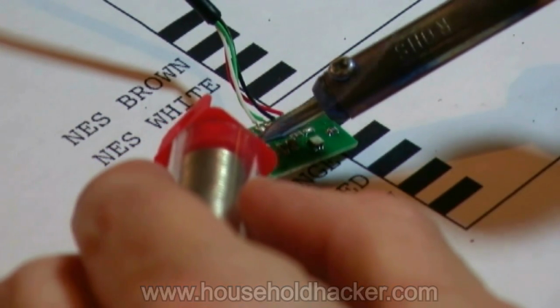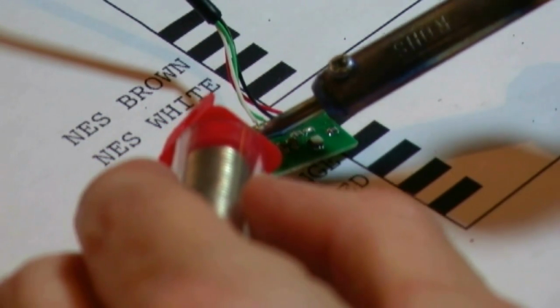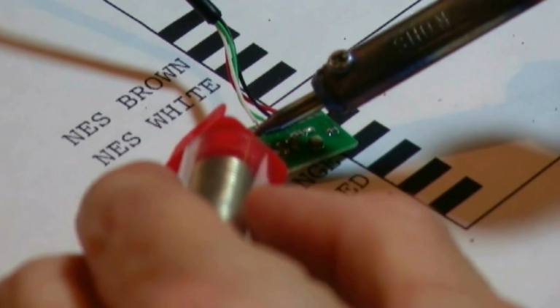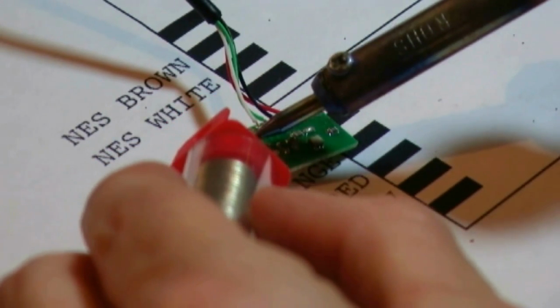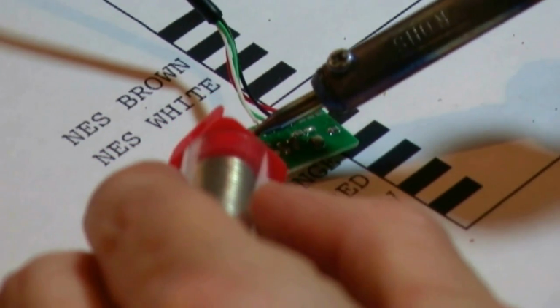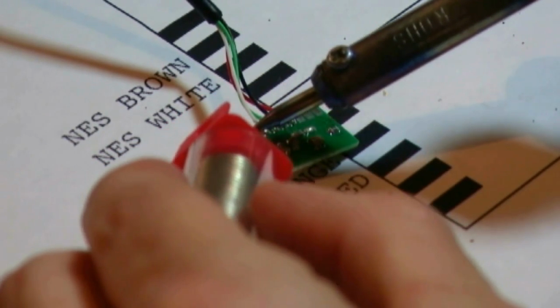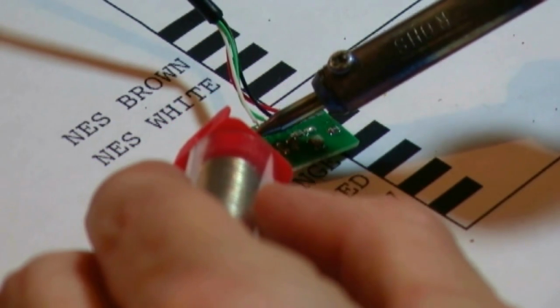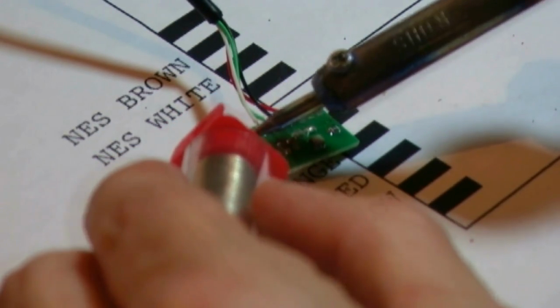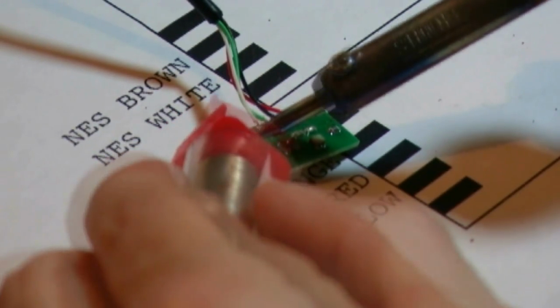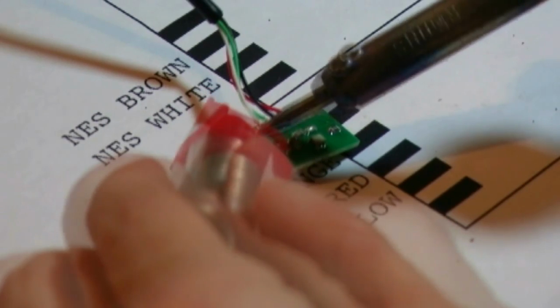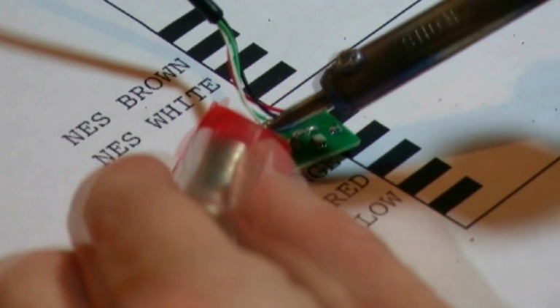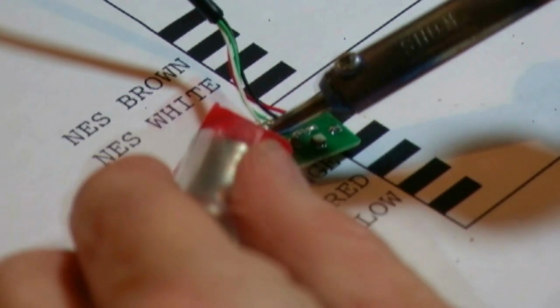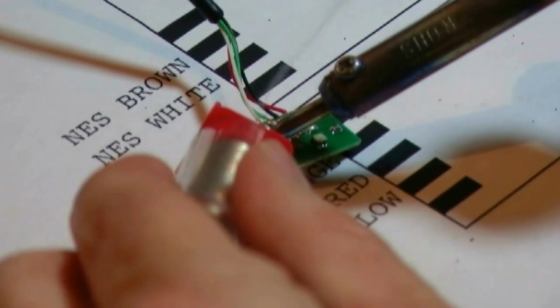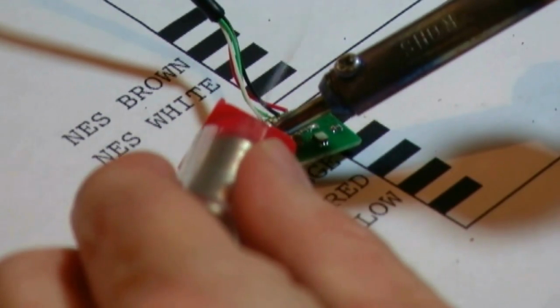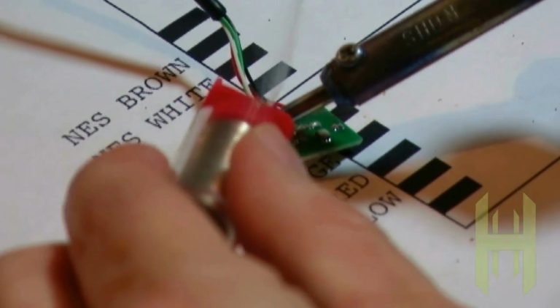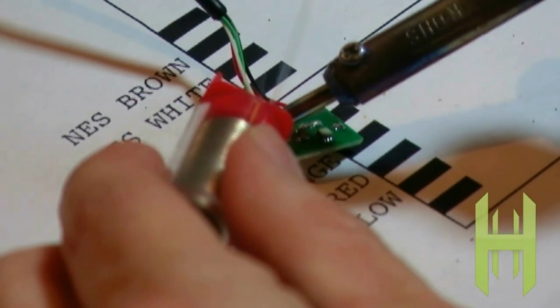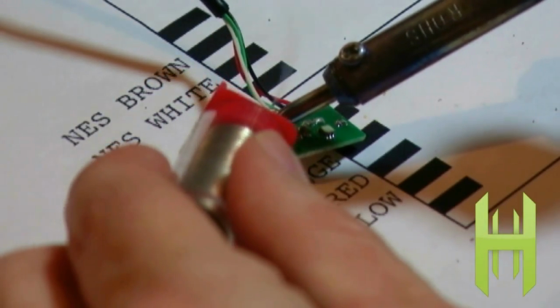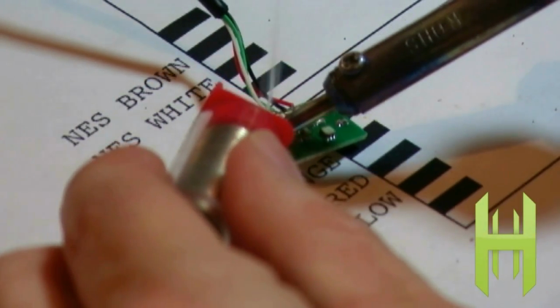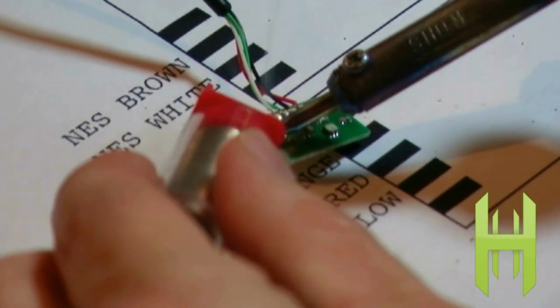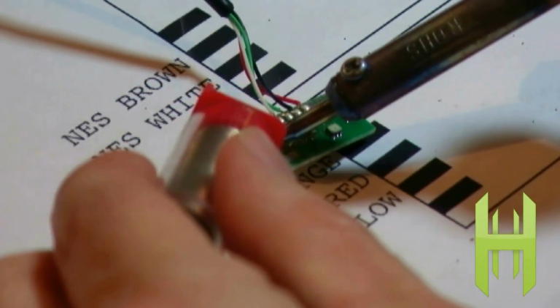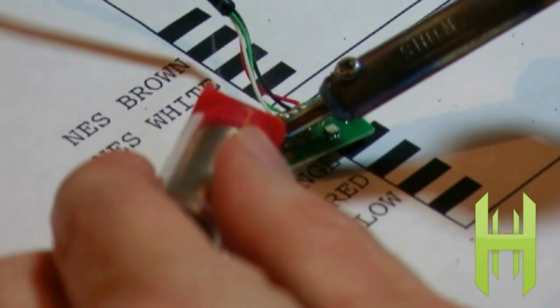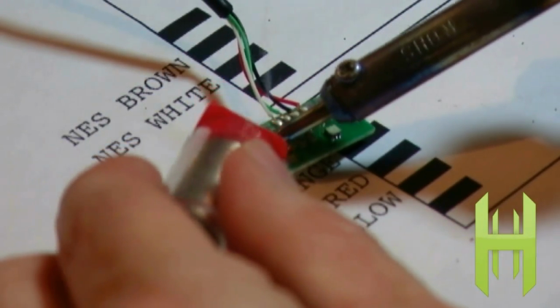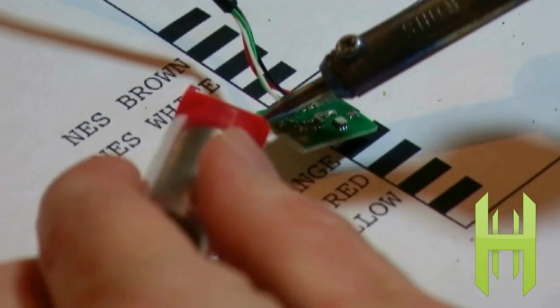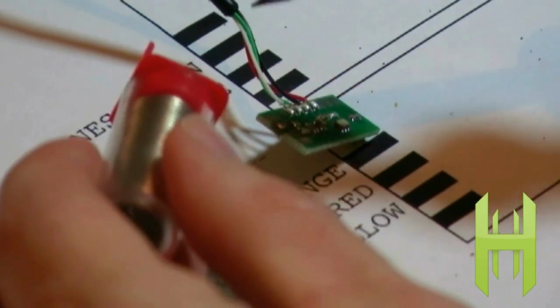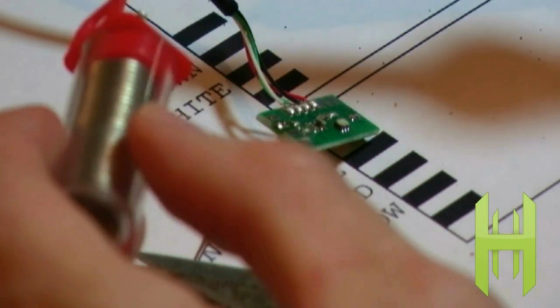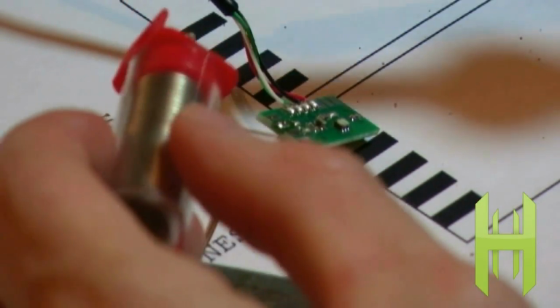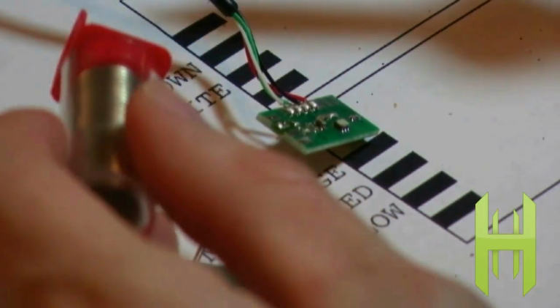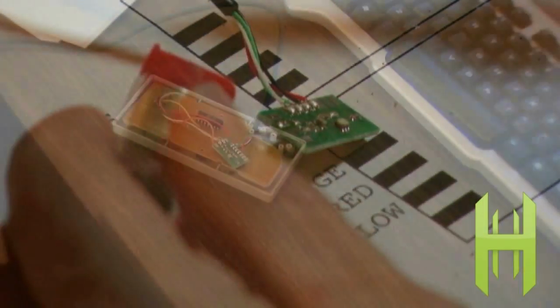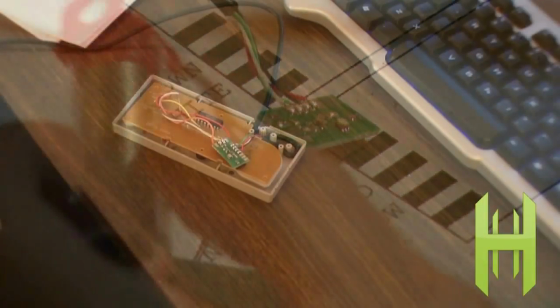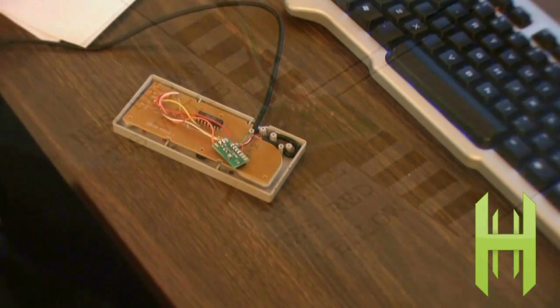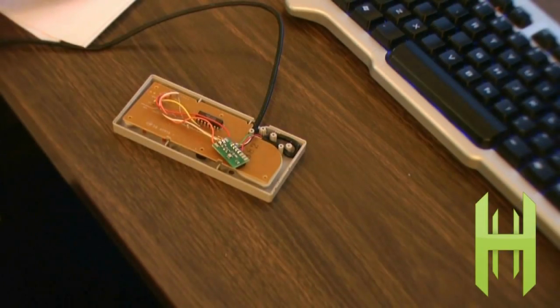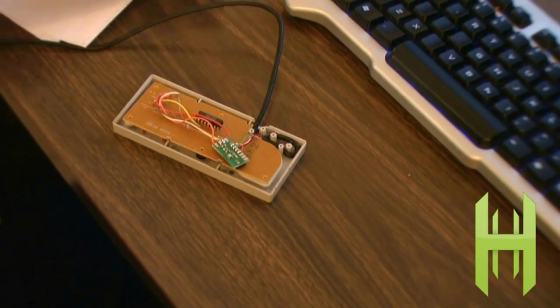Now all we have left to do is the fun stuff: soldering. Included with the USB spare parts is a helpful guide on where to solder what points for the NES and SNES controller kits. This really saves us a lot of trial and error.